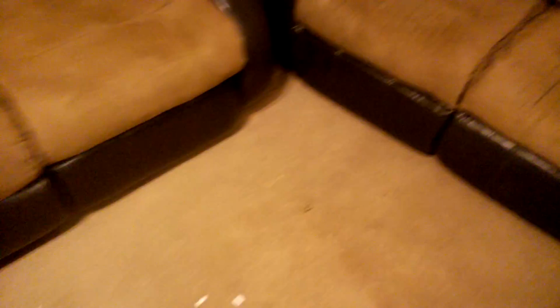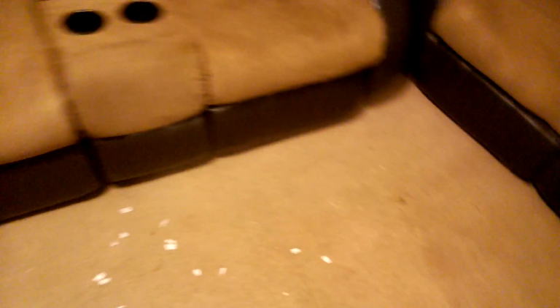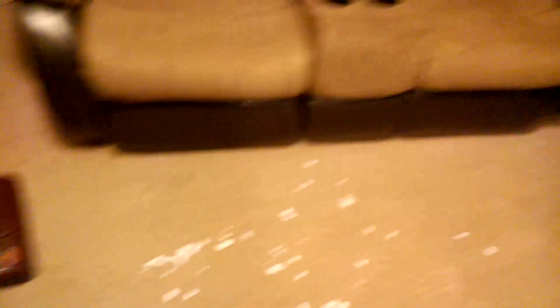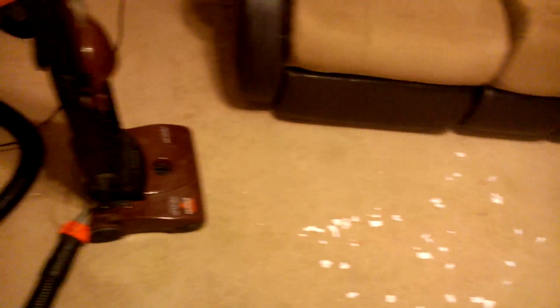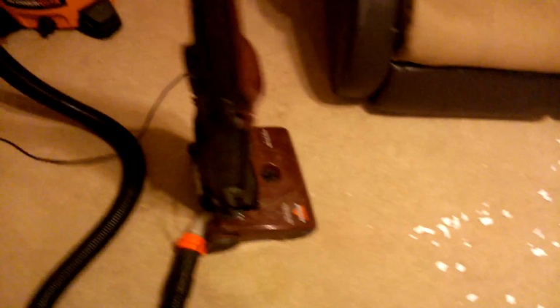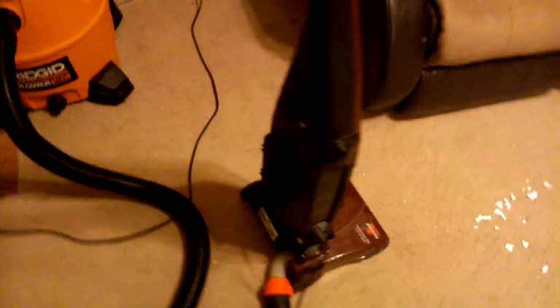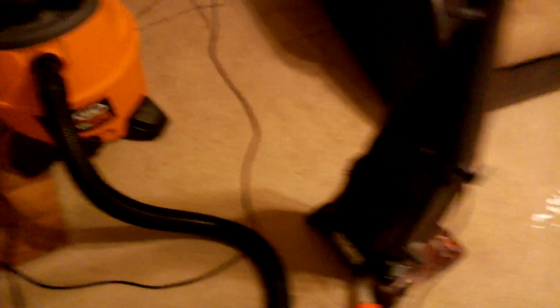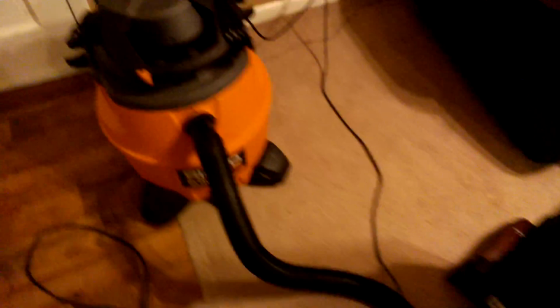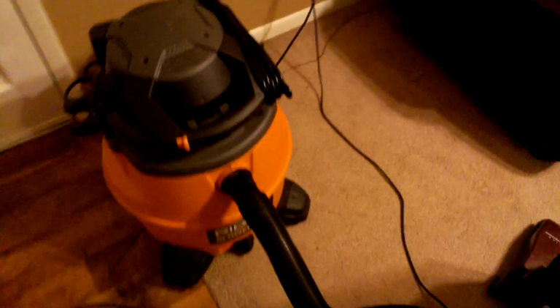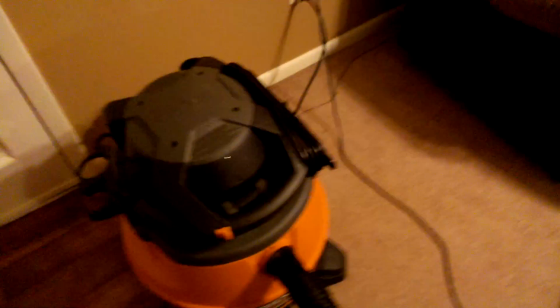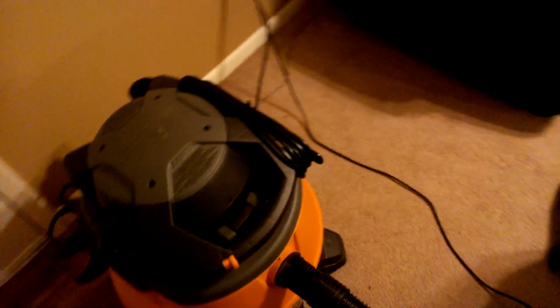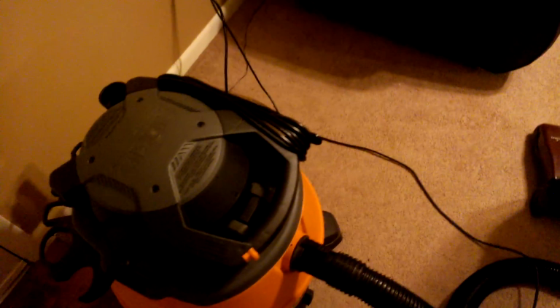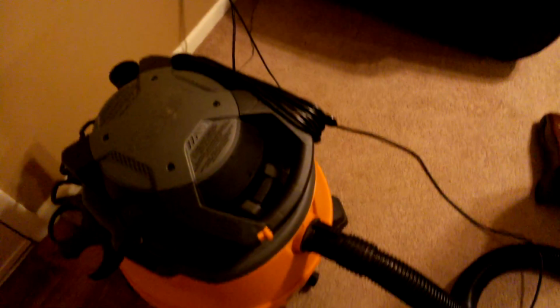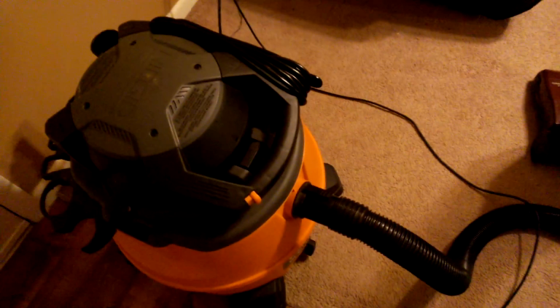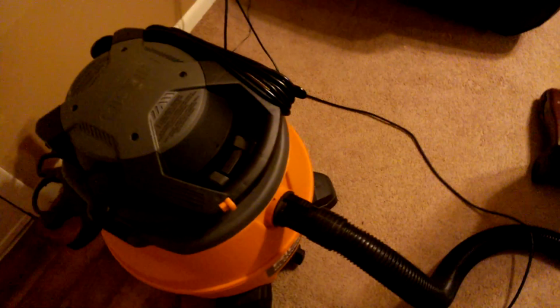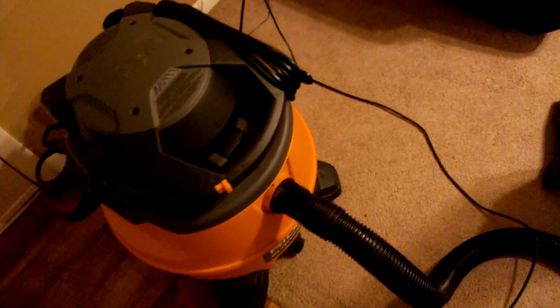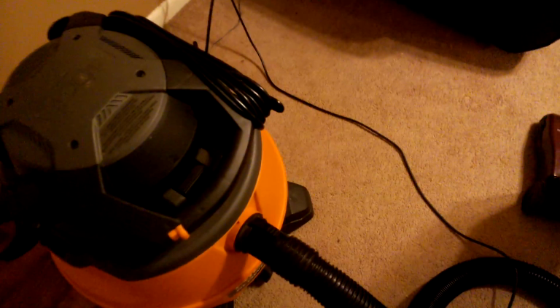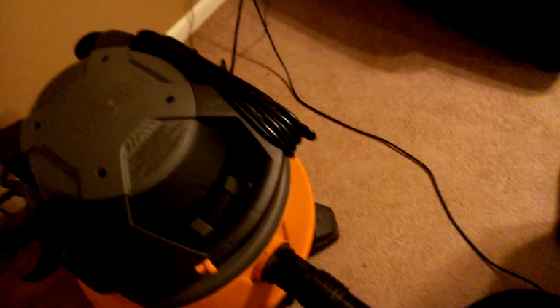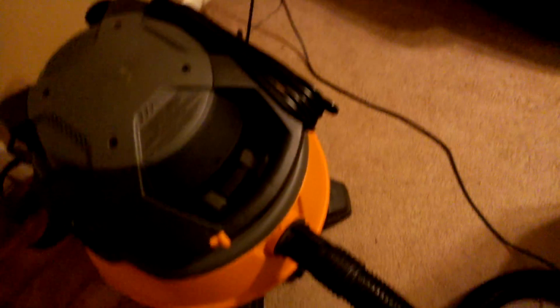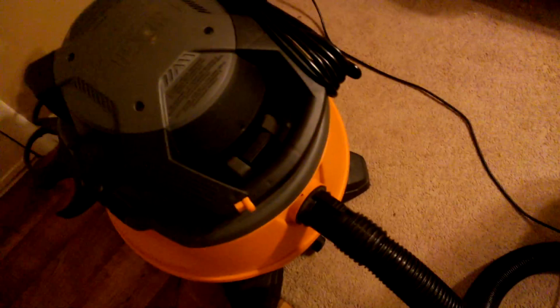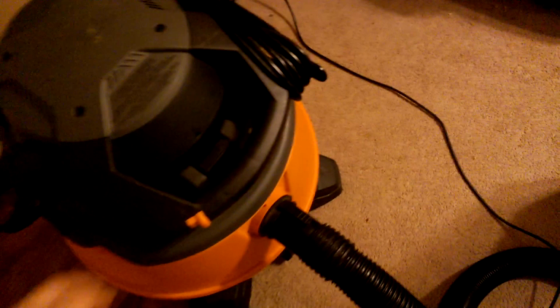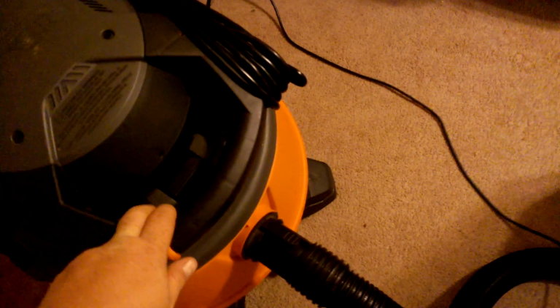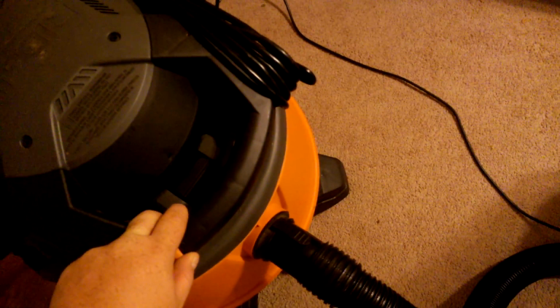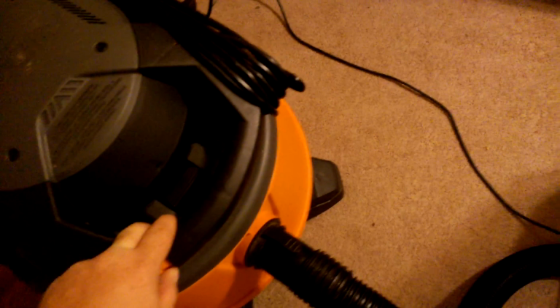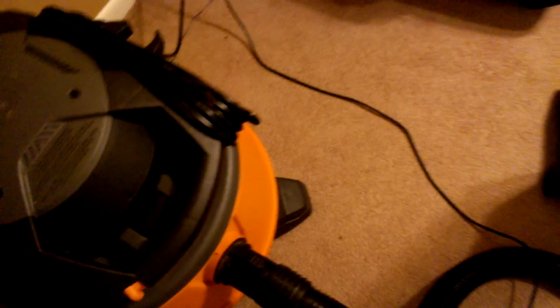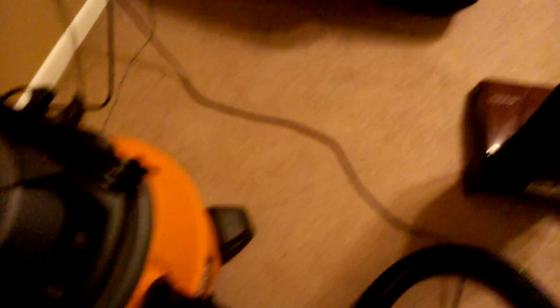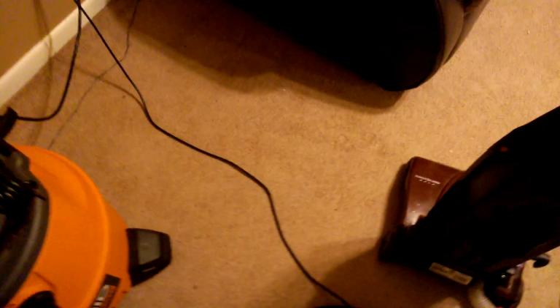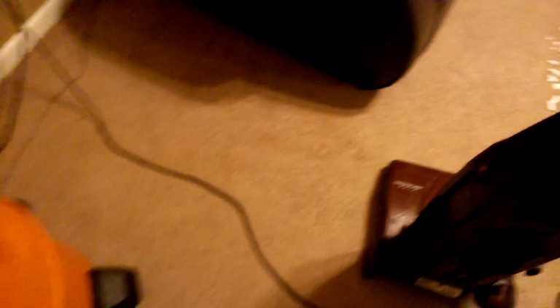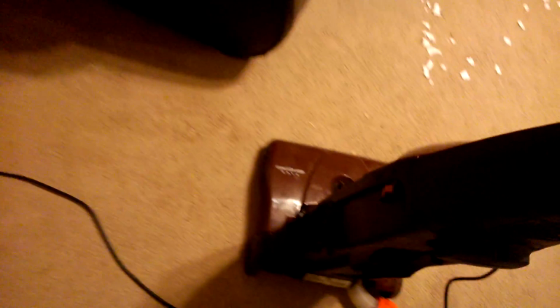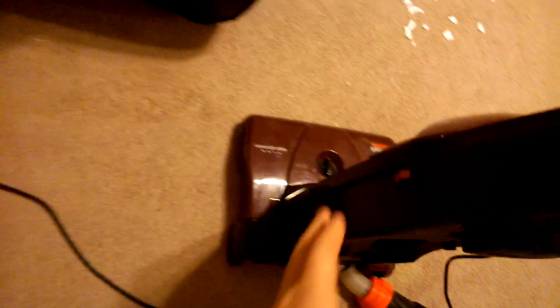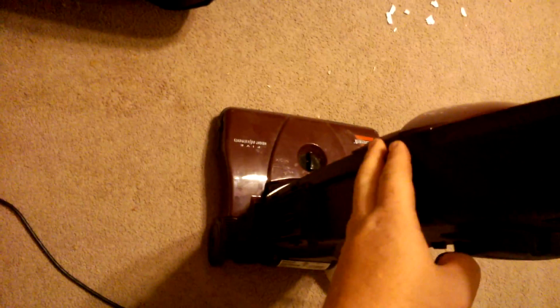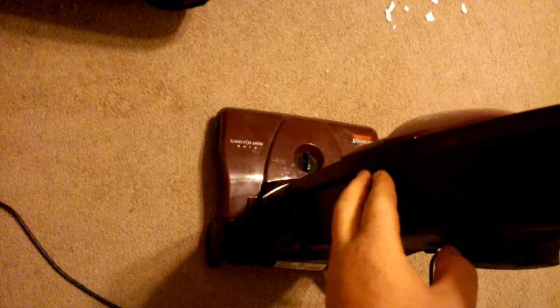This is my first try of this unit. Let me turn it on — it's going to be really loud — but I'll explain how well it does afterwards. First you've got to turn the vacuum, then turn on the ShopVac.